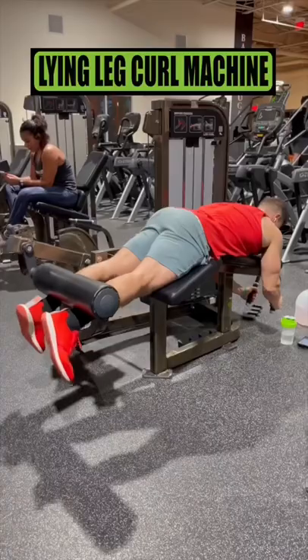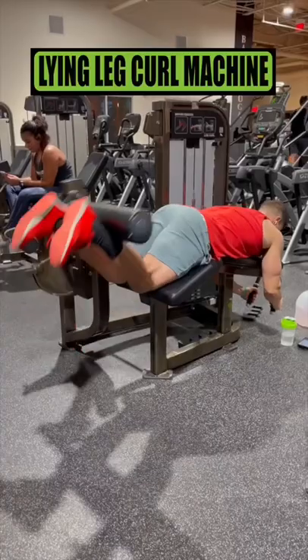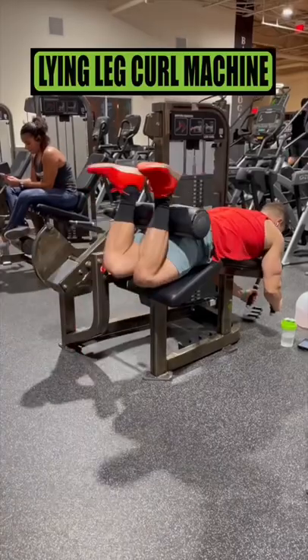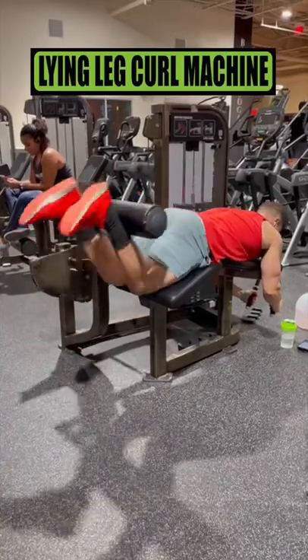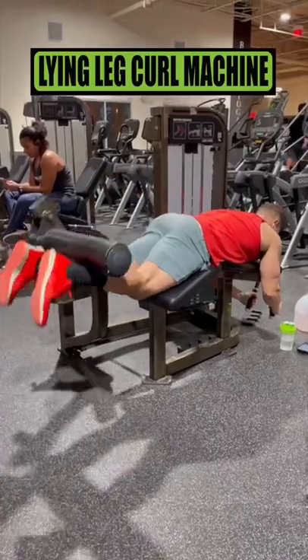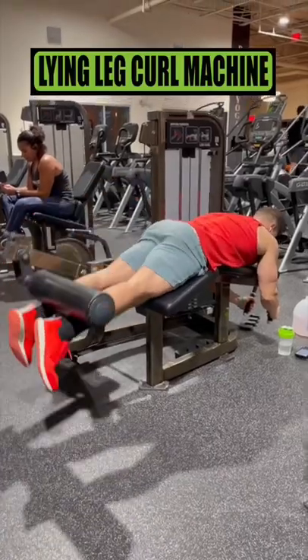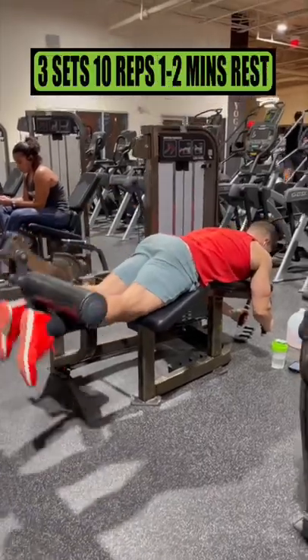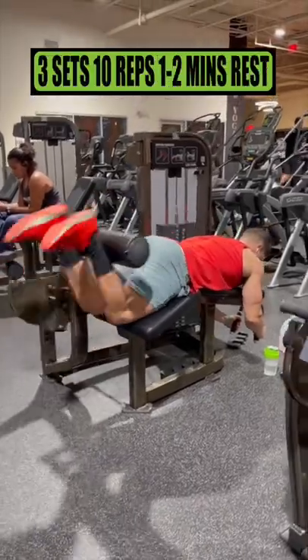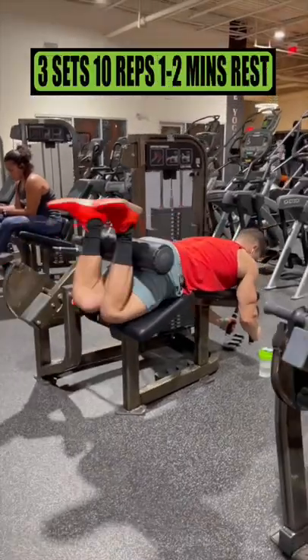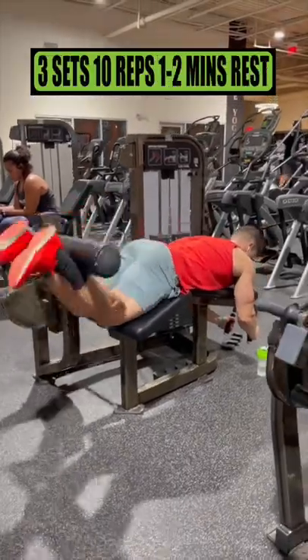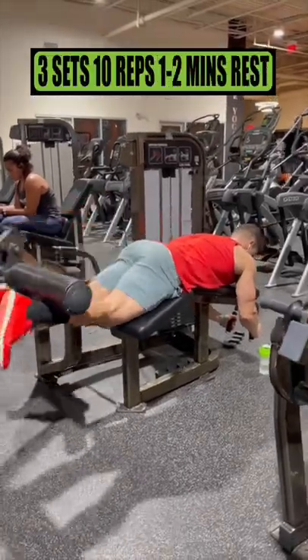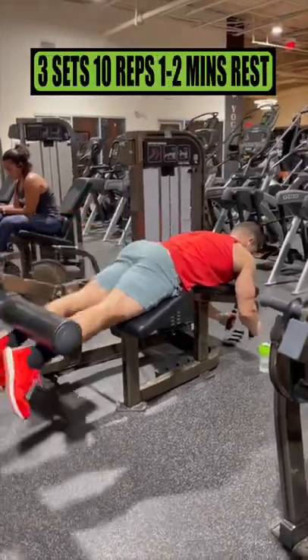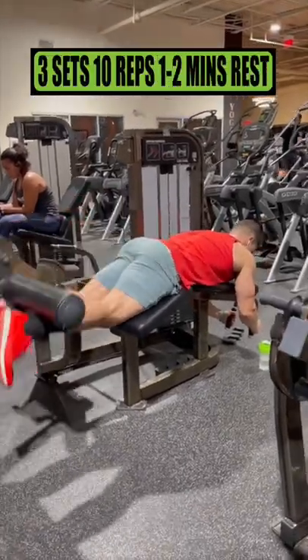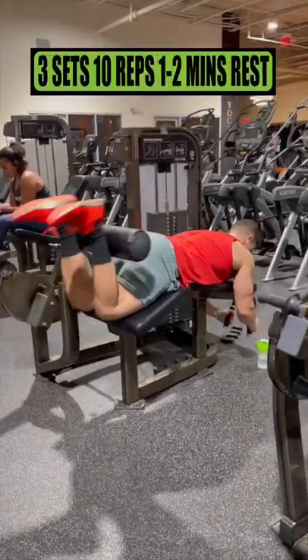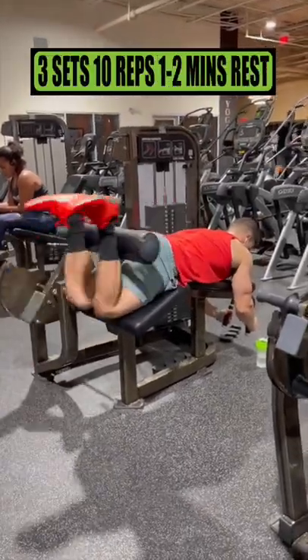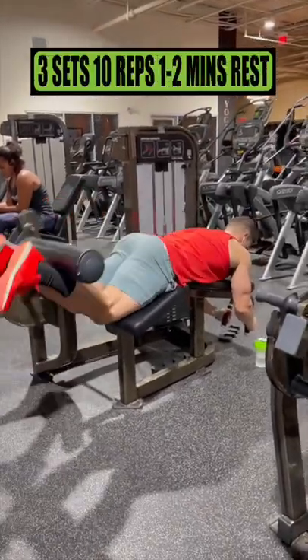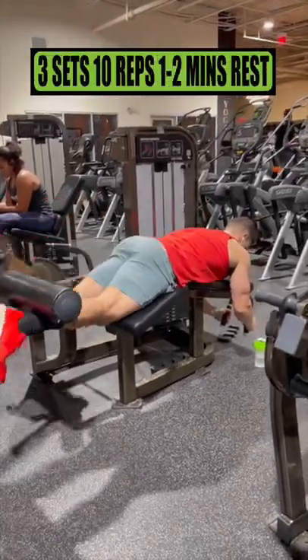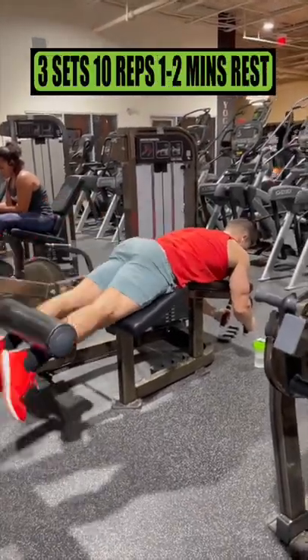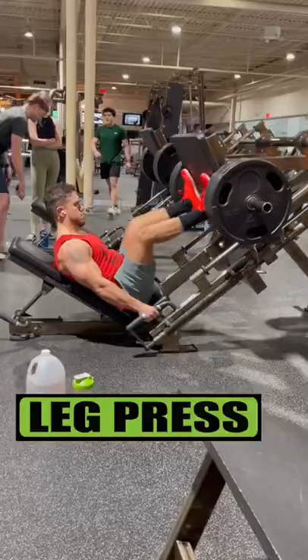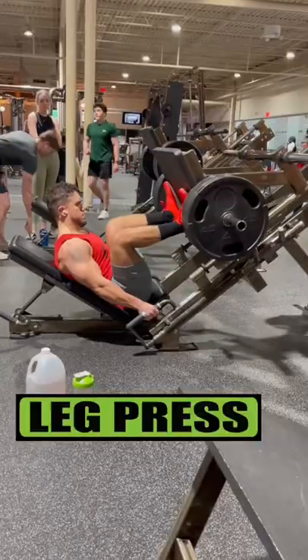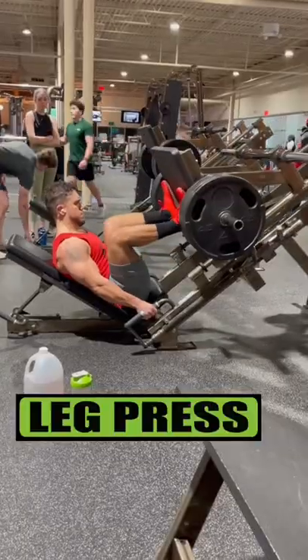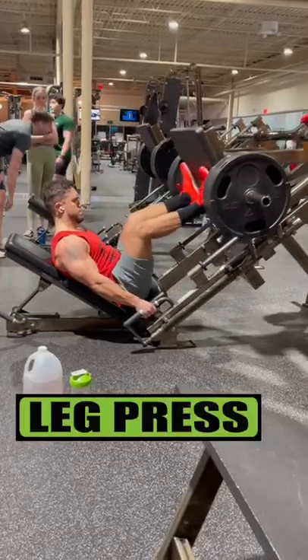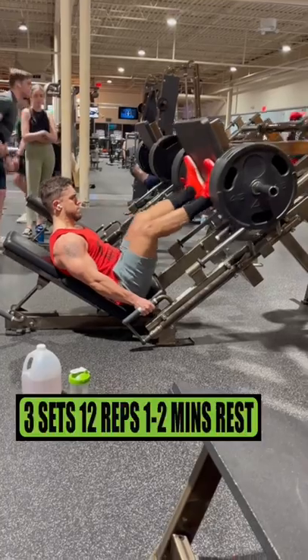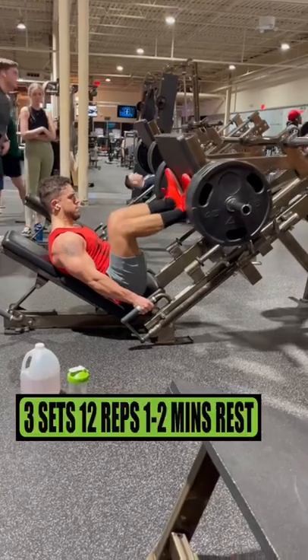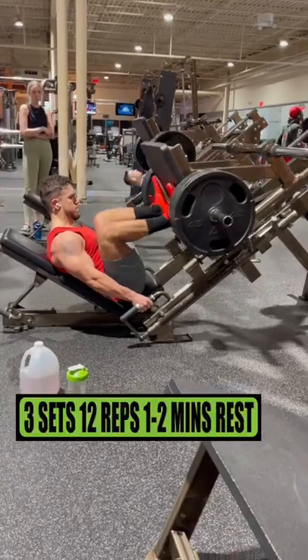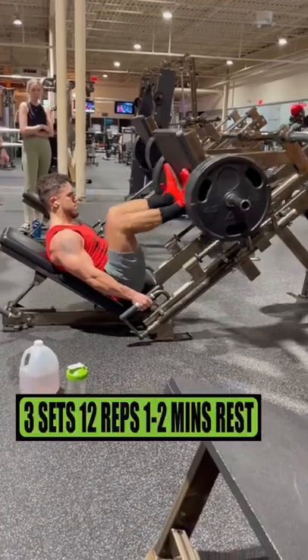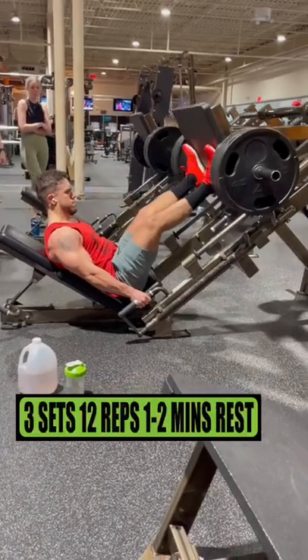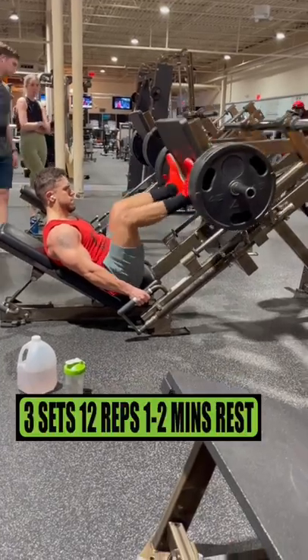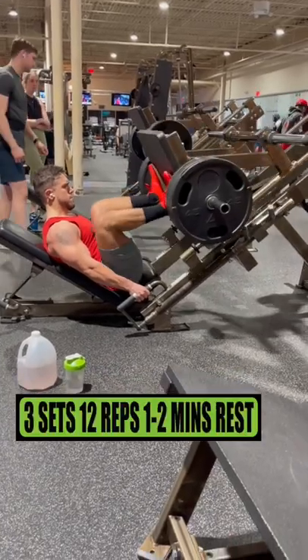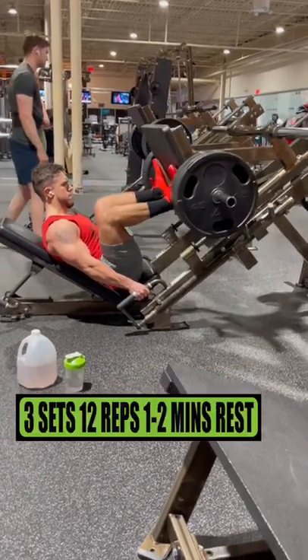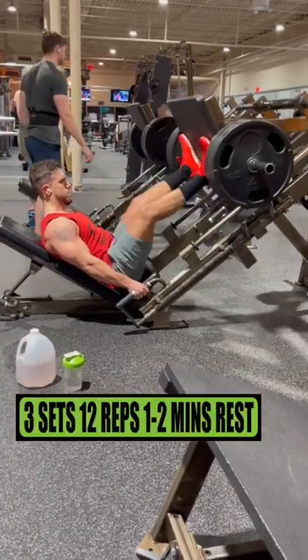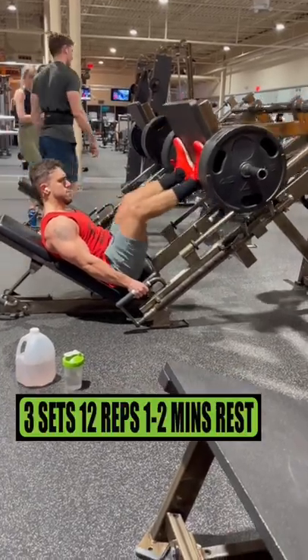Do lying leg curl machine for 3 sets of 10 reps resting 1-2 minutes. Do the leg press for 3 sets of 12 reps resting 1-2 minutes.